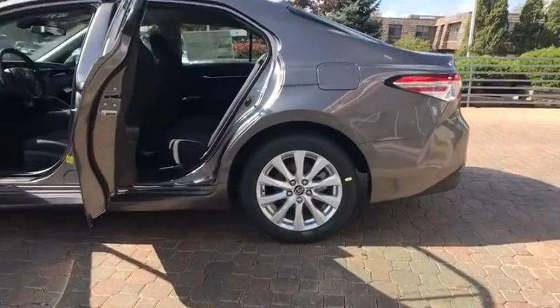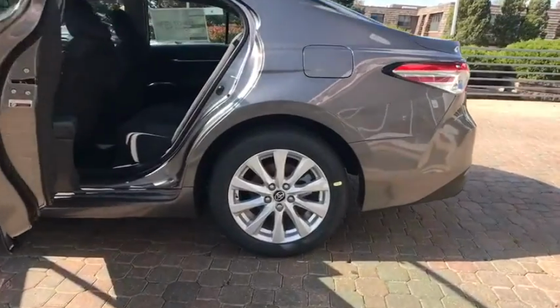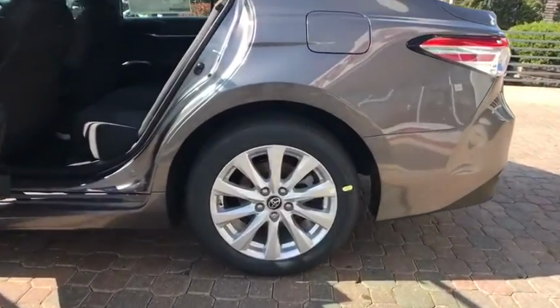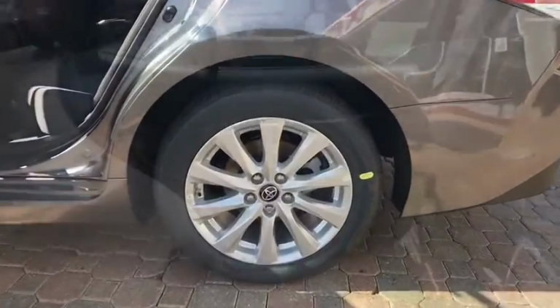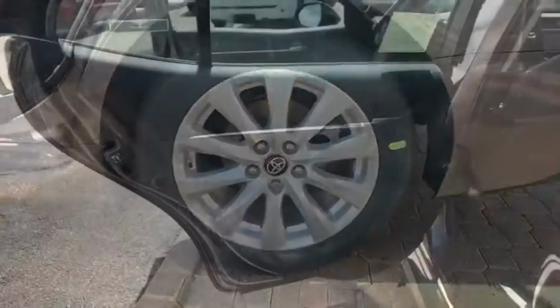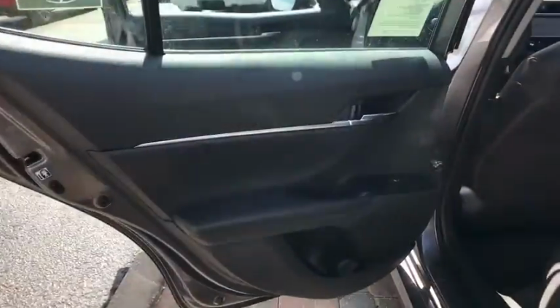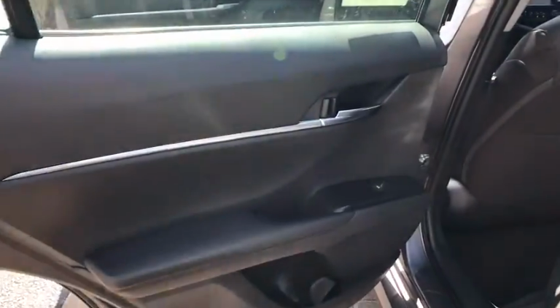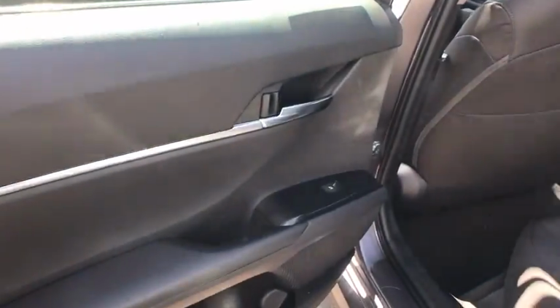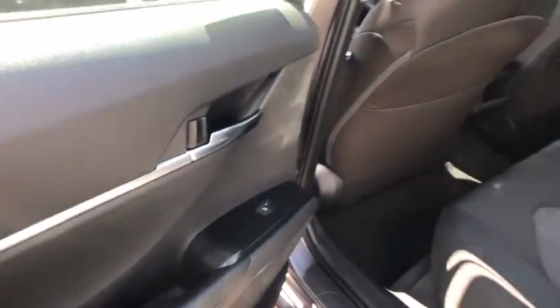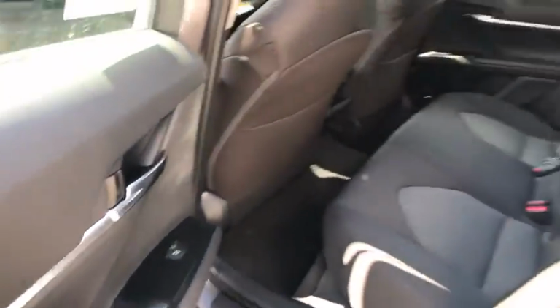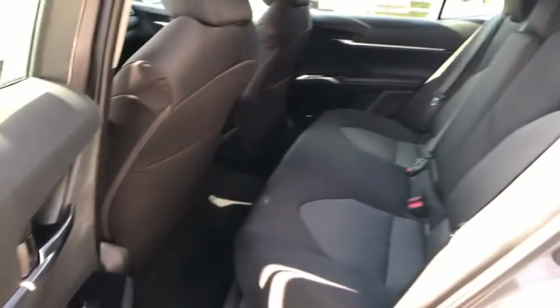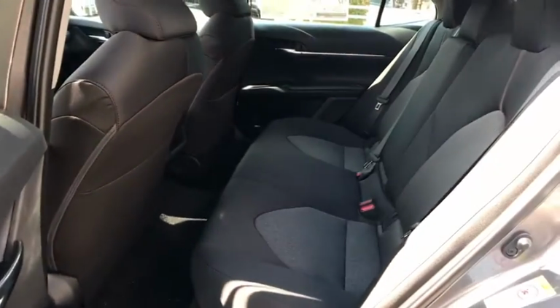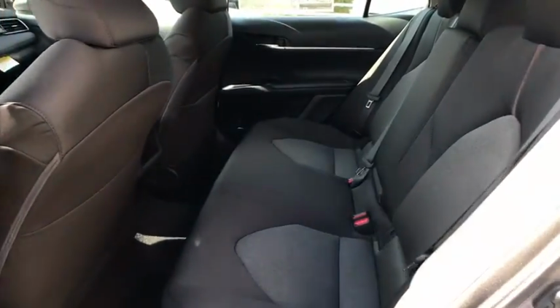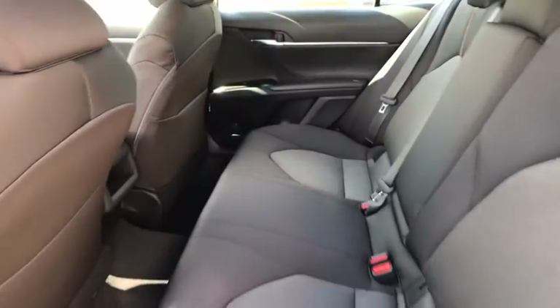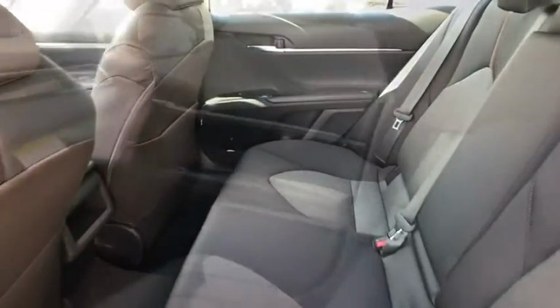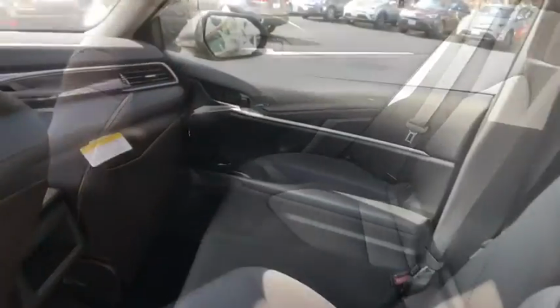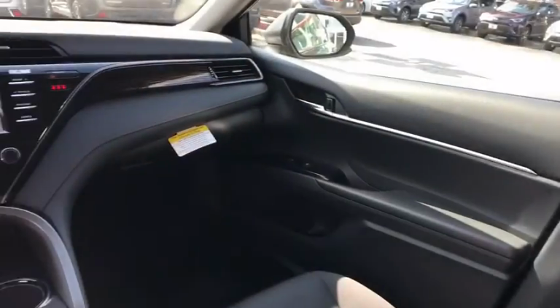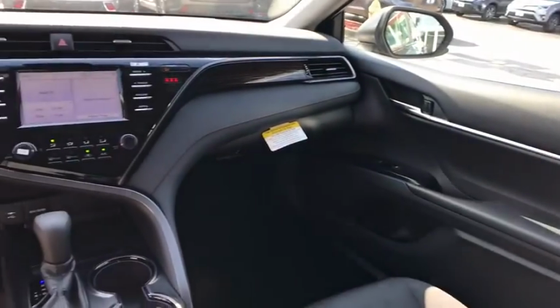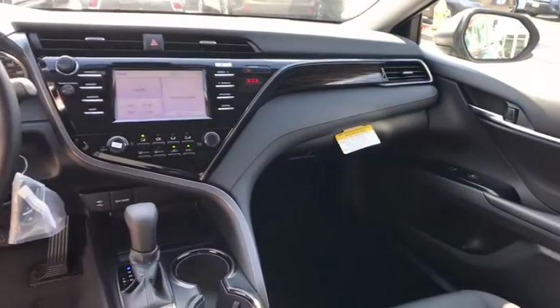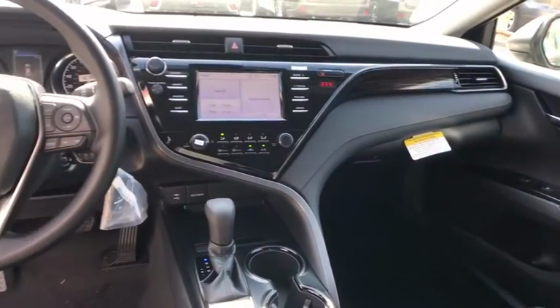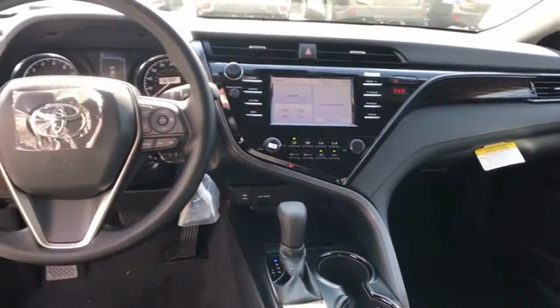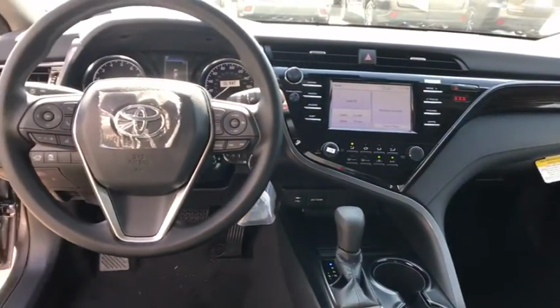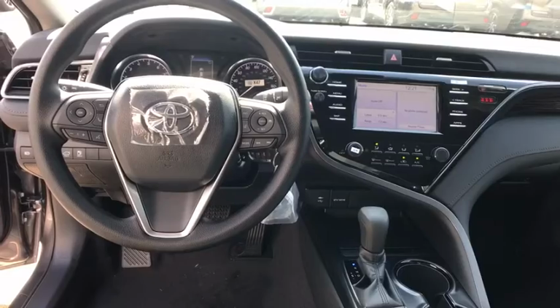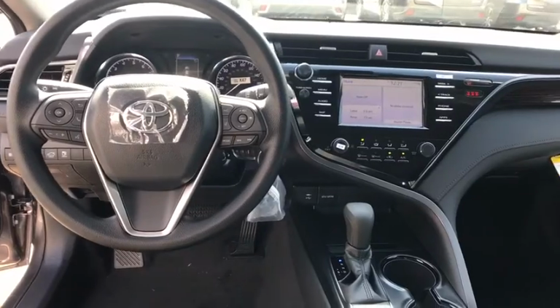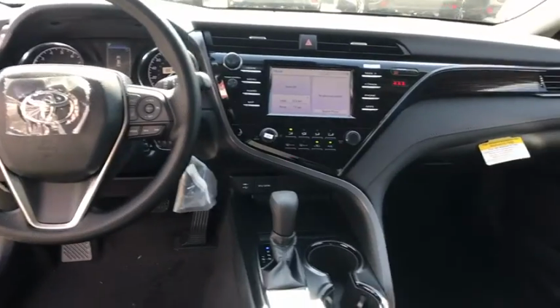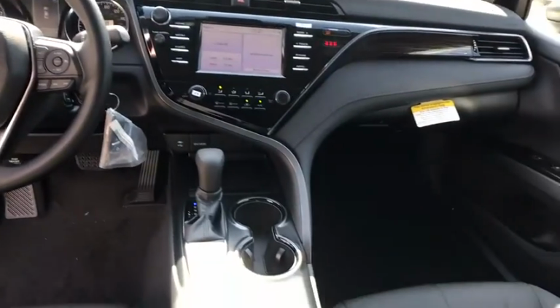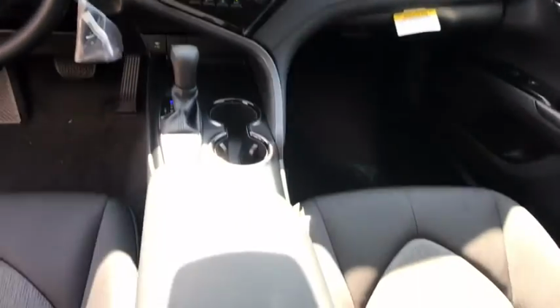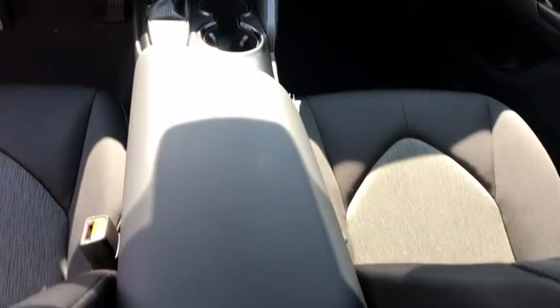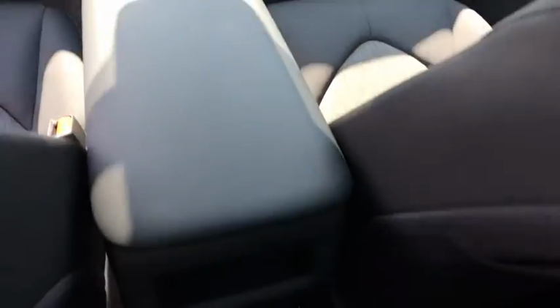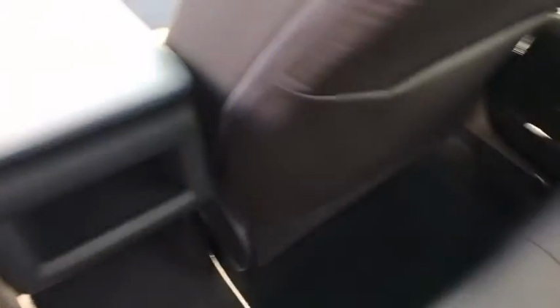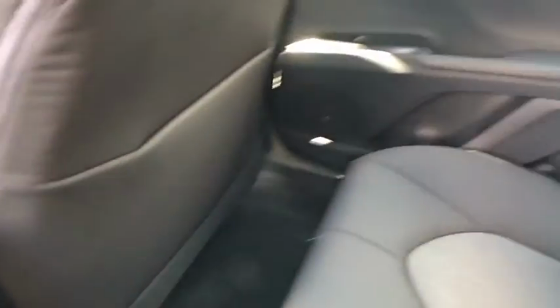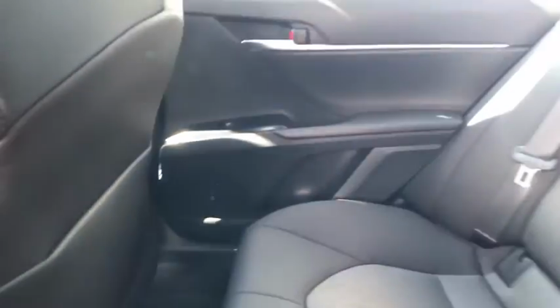Lane departure warning, stability control, traction control, keyless entry, steering wheel audio controls, anti-lock braking system, backup camera, Bluetooth, power steering, adjustable steering wheel, four-wheel disc brakes.